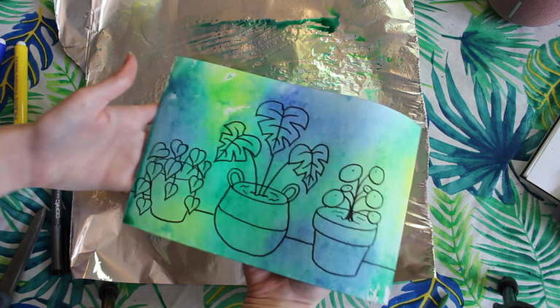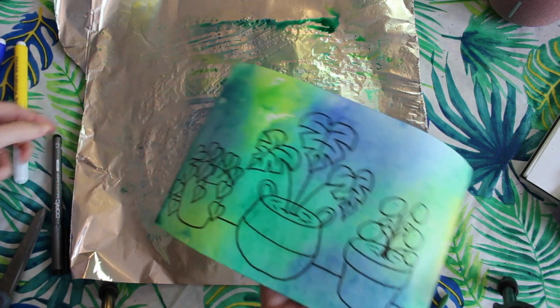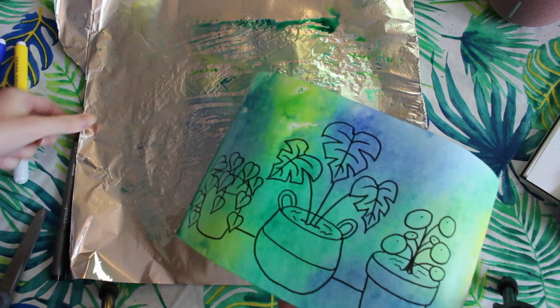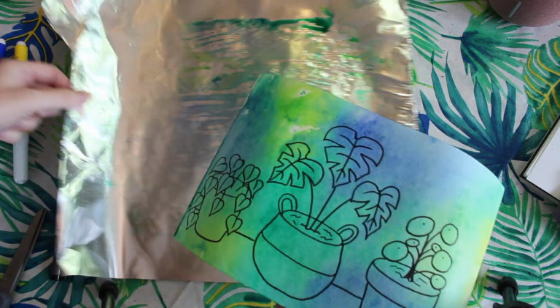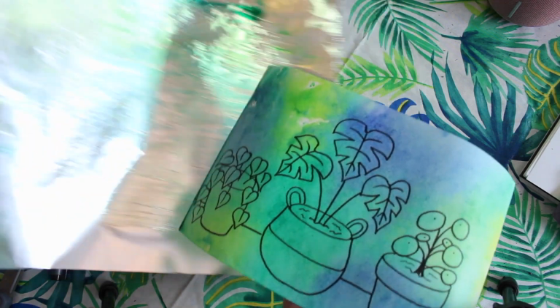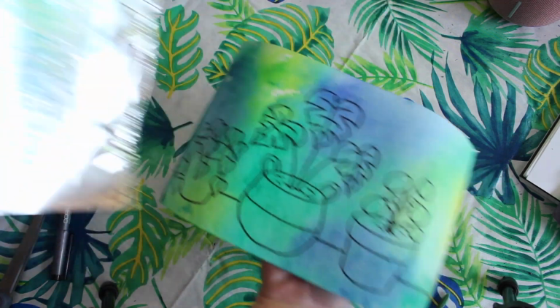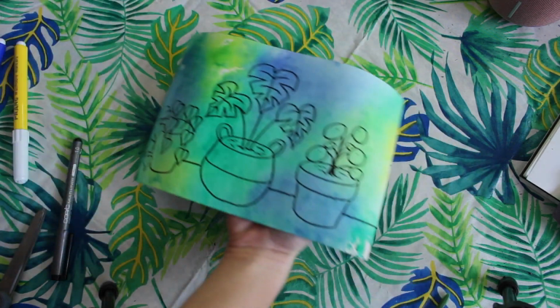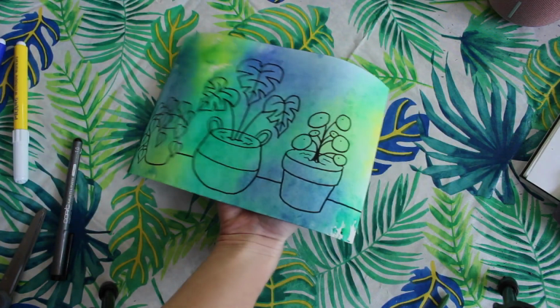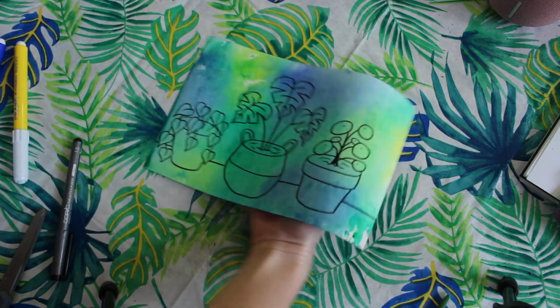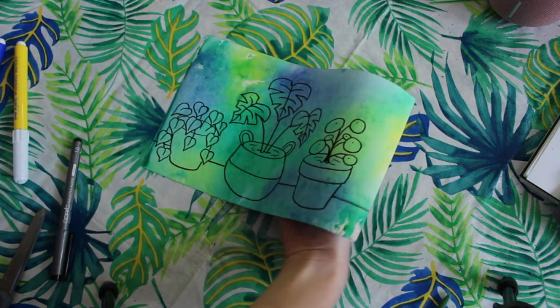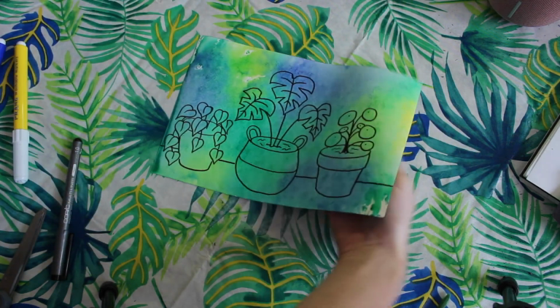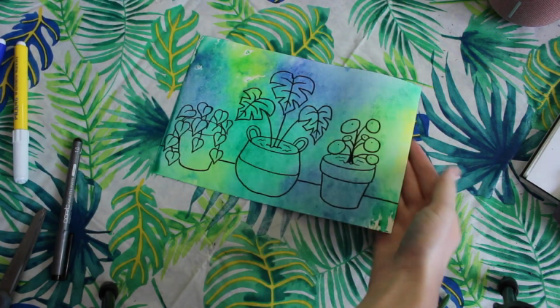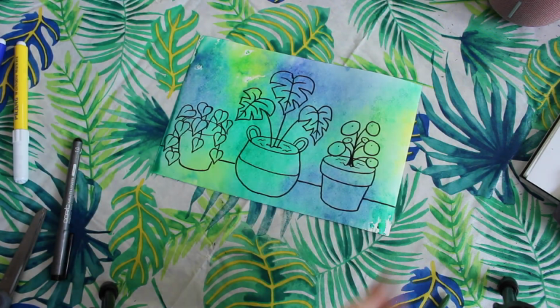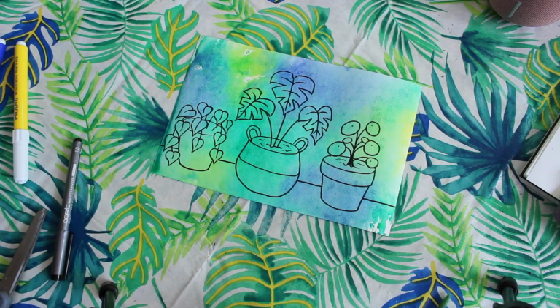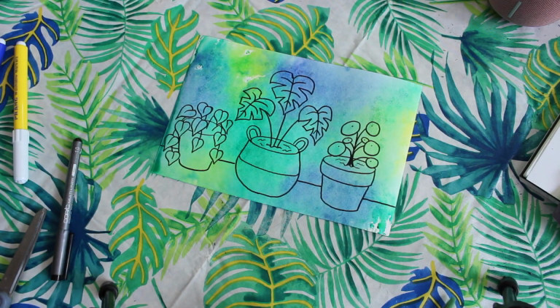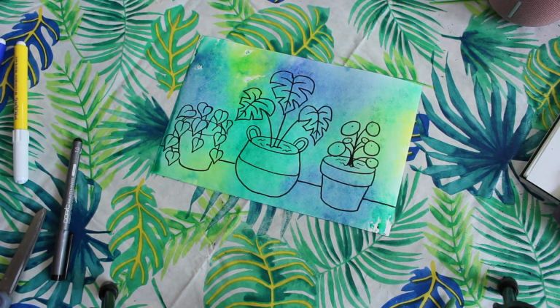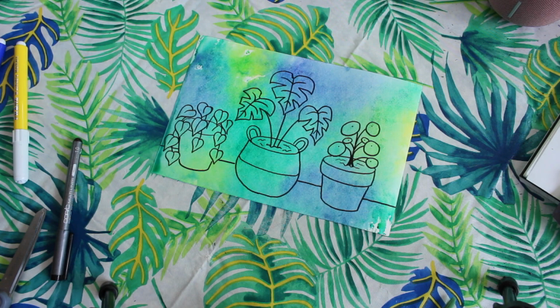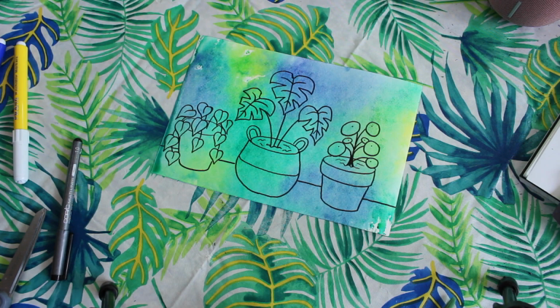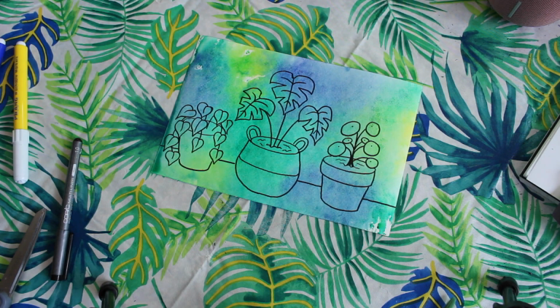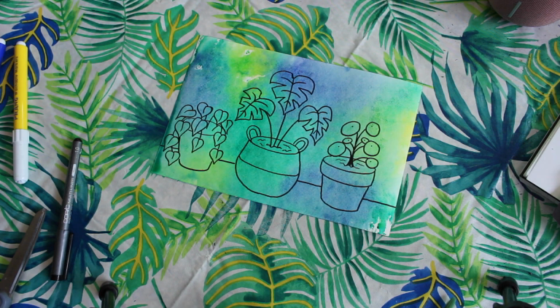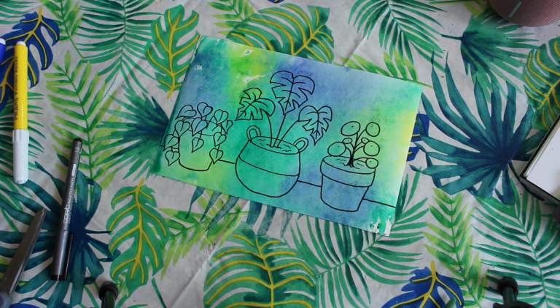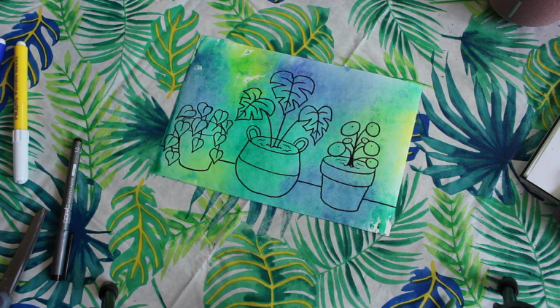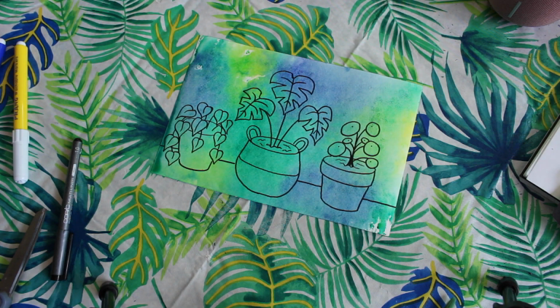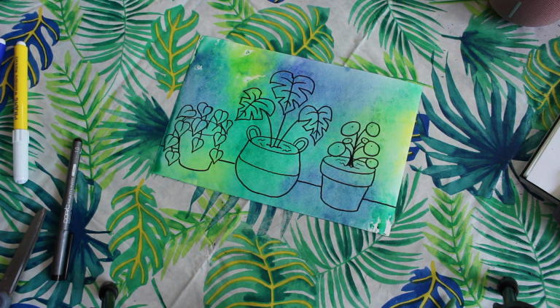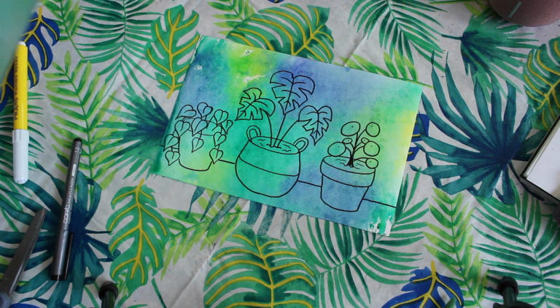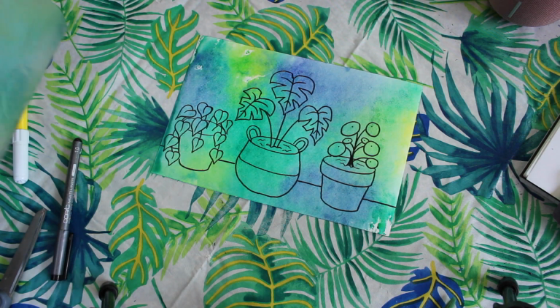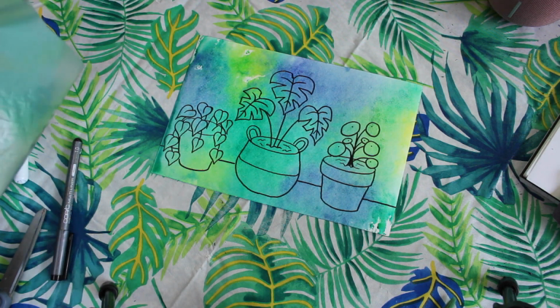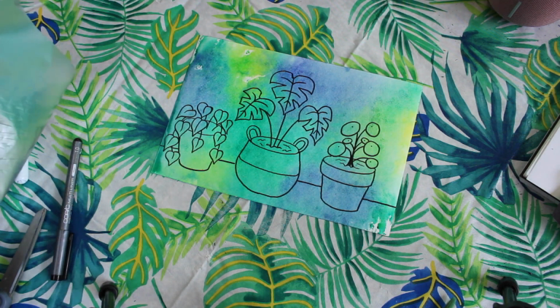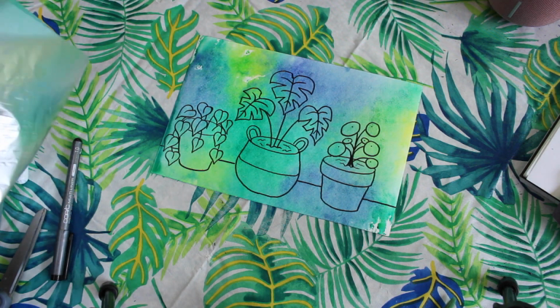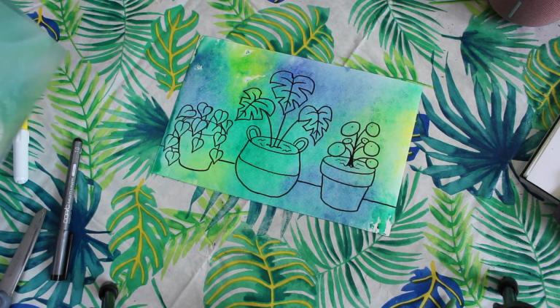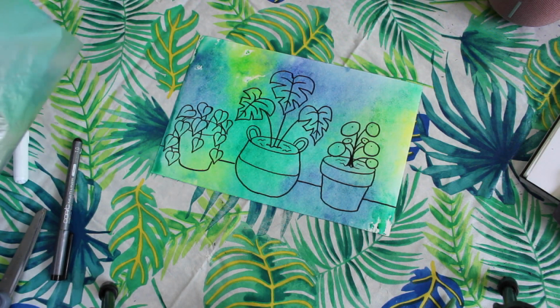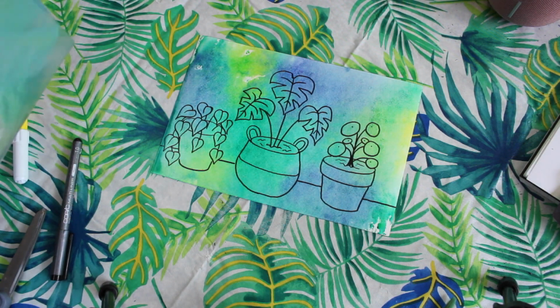And there you go, guys! I hope you enjoyed learning how to draw our cute little house plants. I cannot wait to see what you guys do for your smaller things drawing.